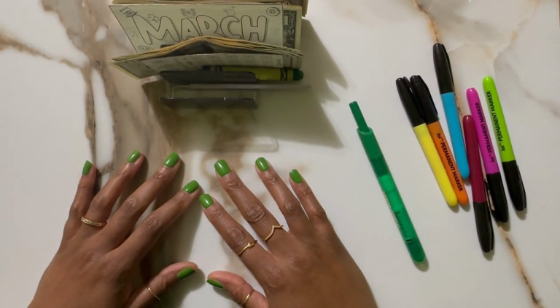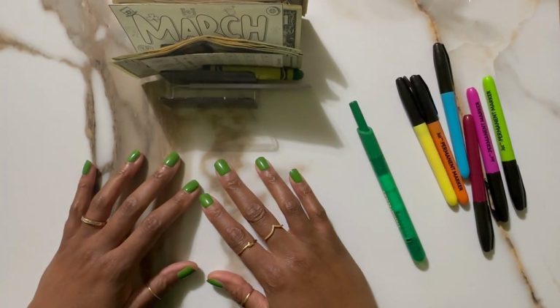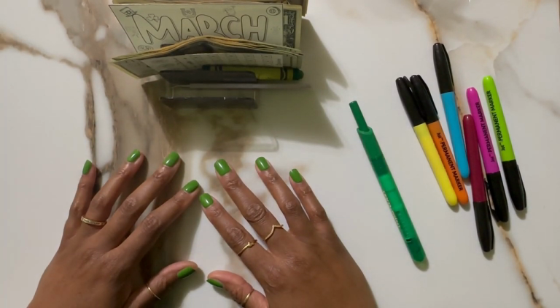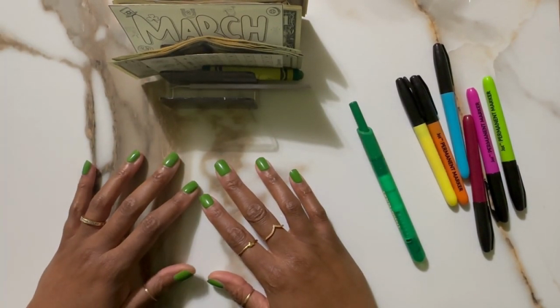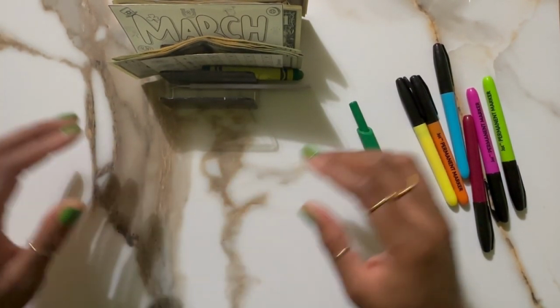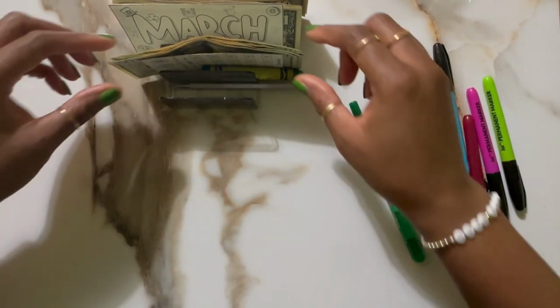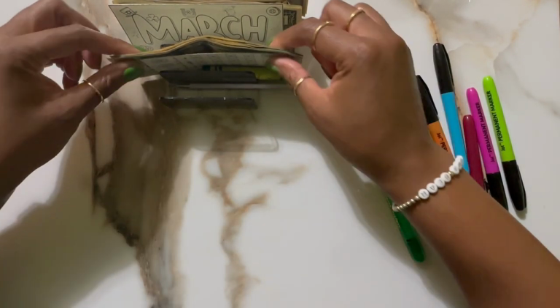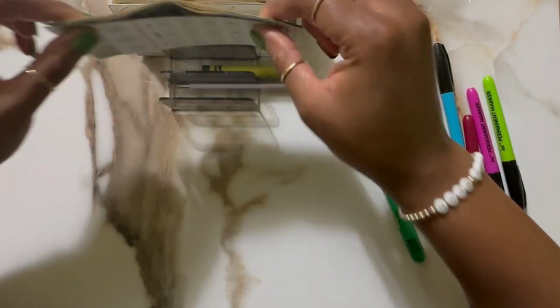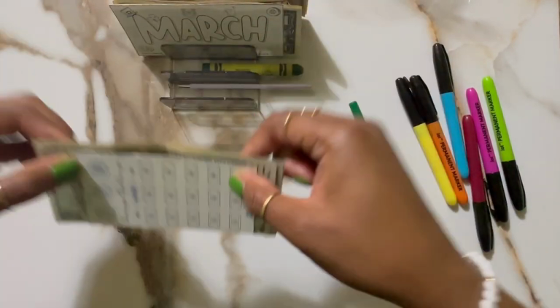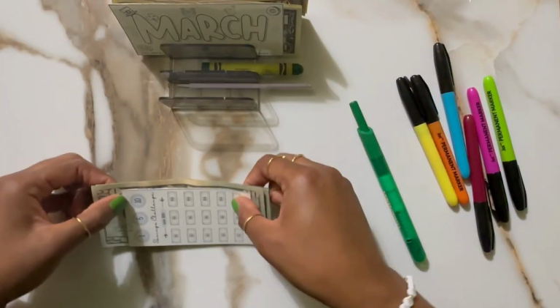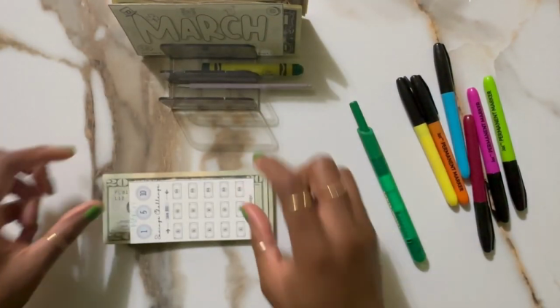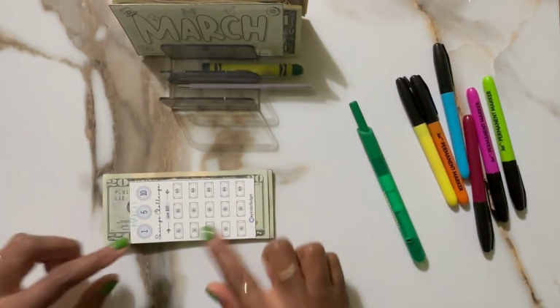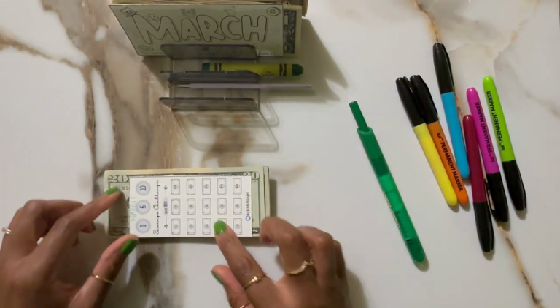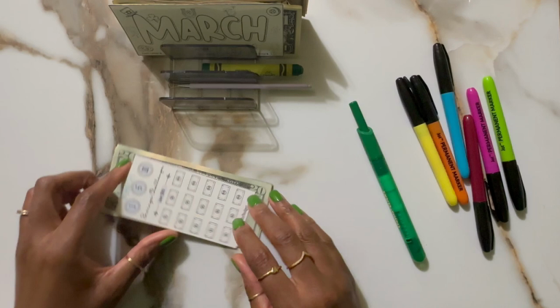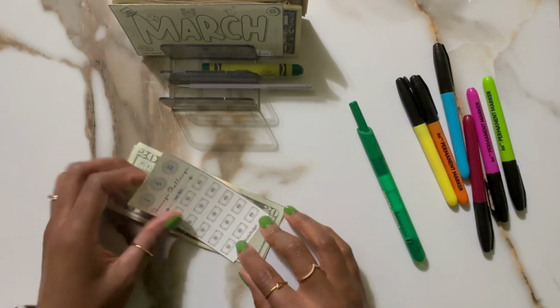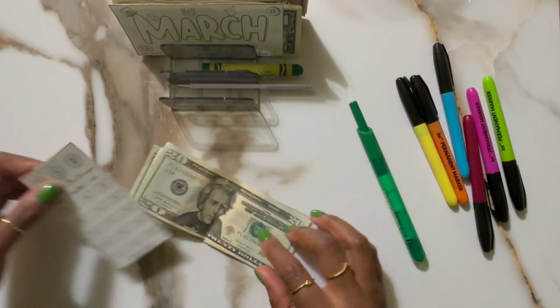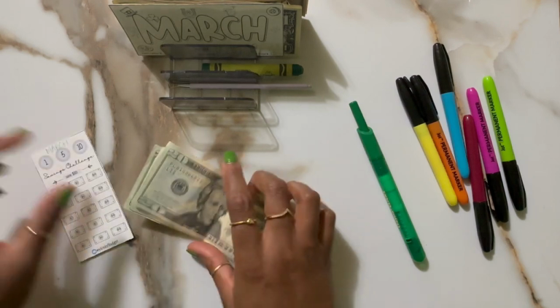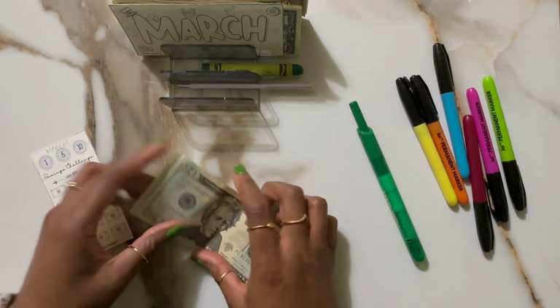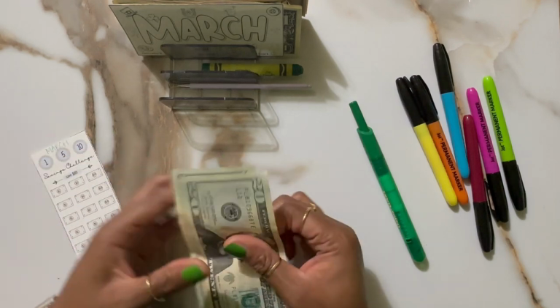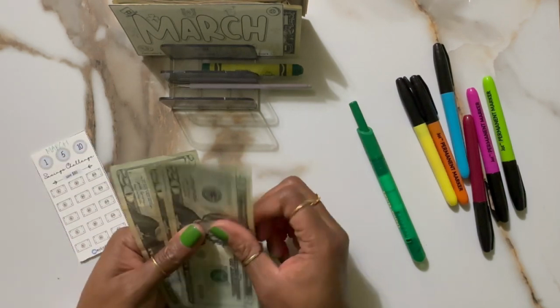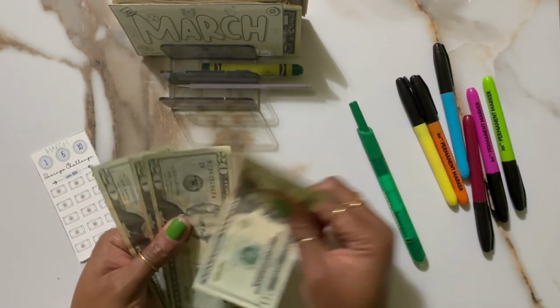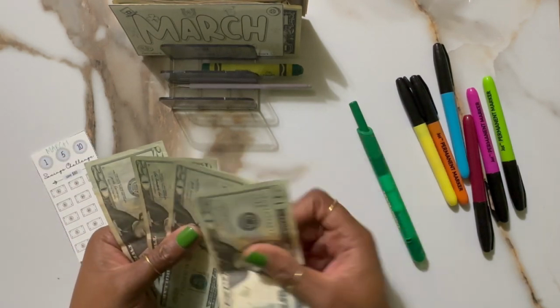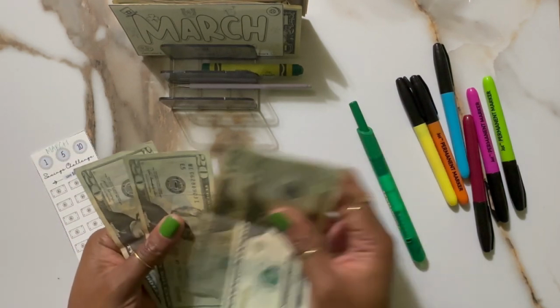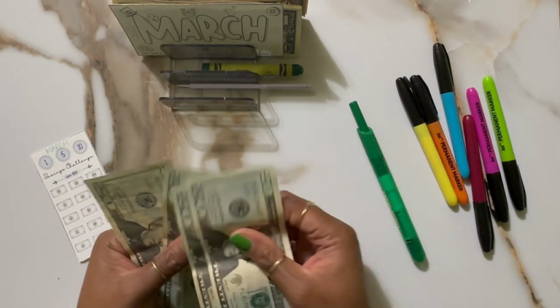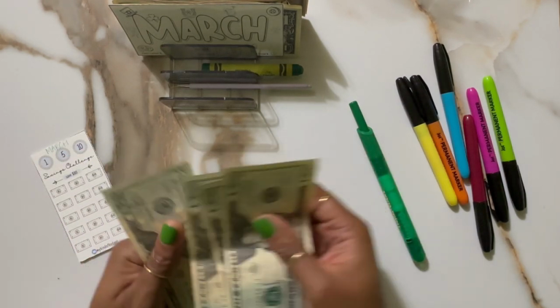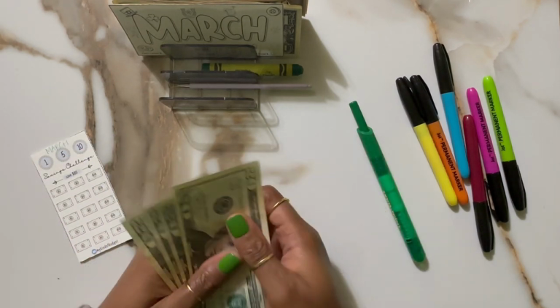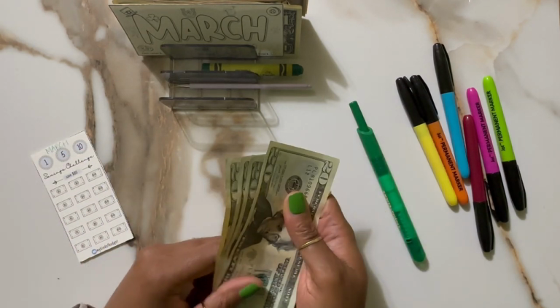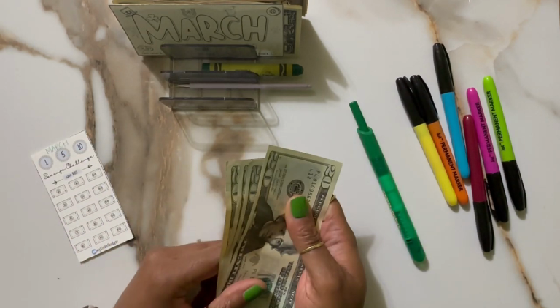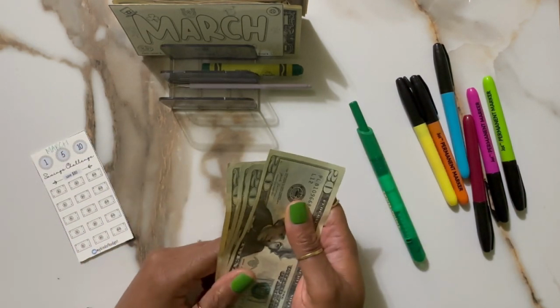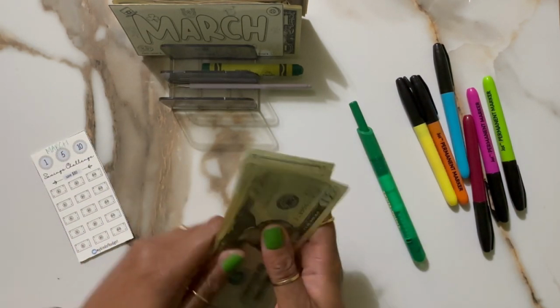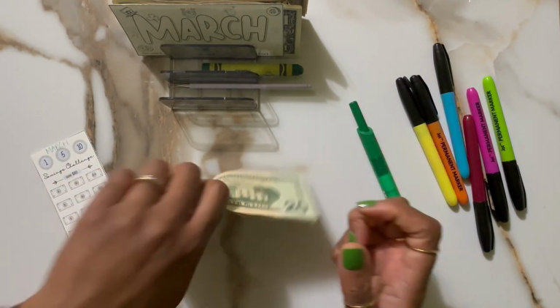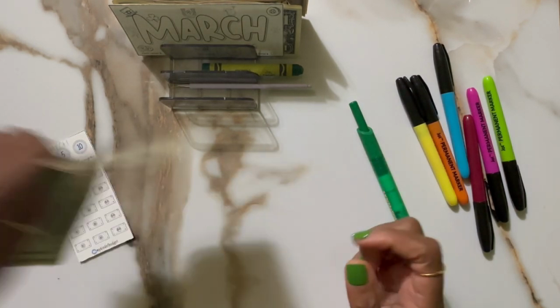So I do want to start off with the $80. So I have 1, 2, 3, 4 — 4 twenties make $80. Go ahead and color these.